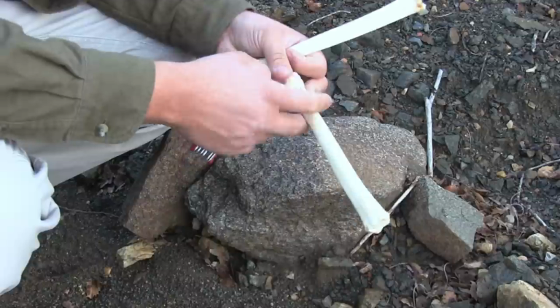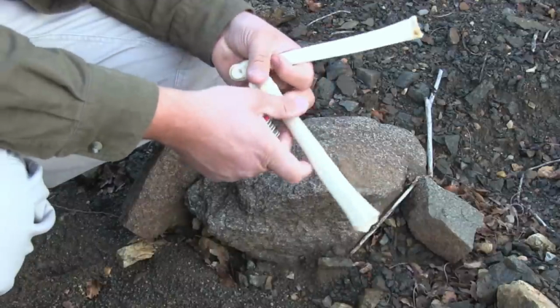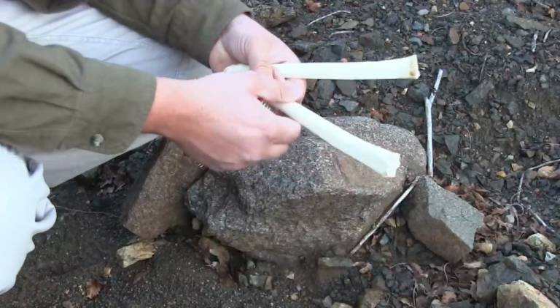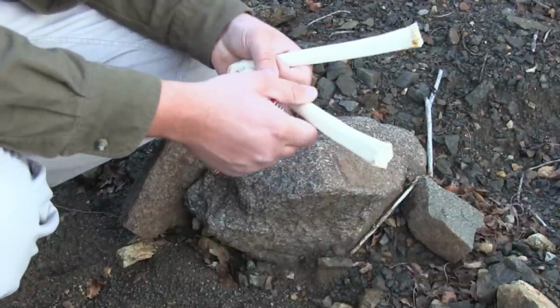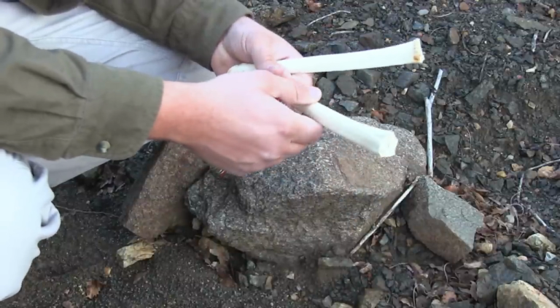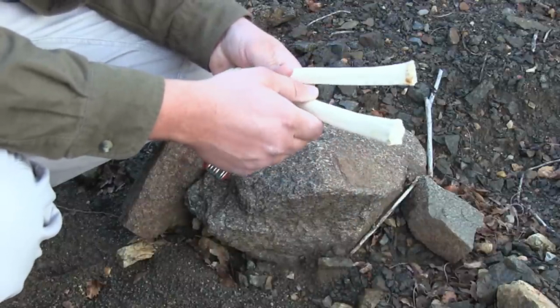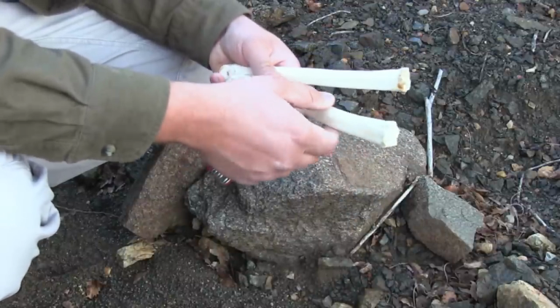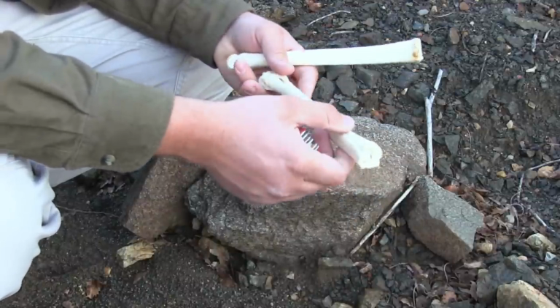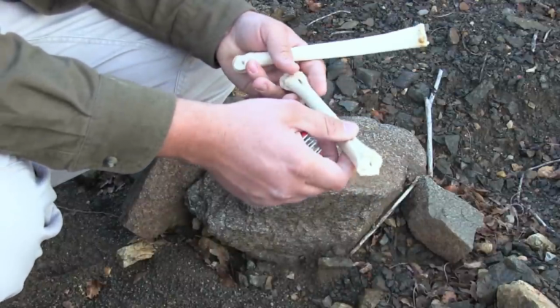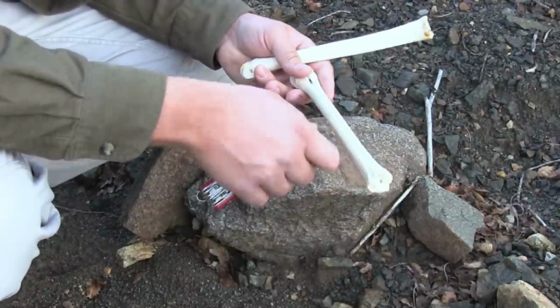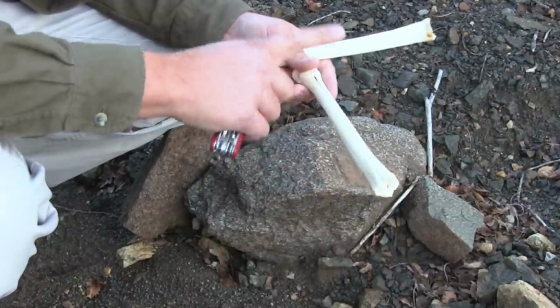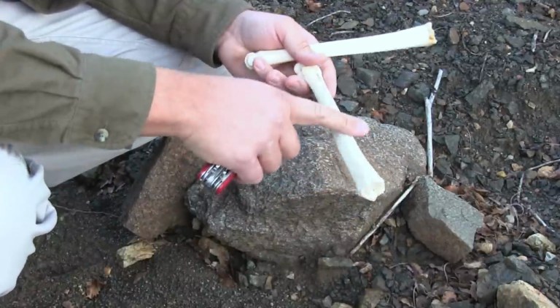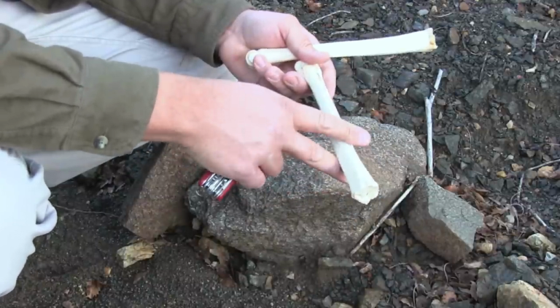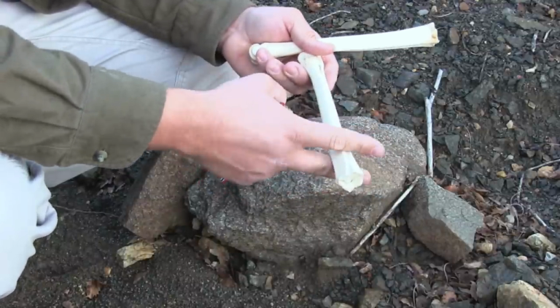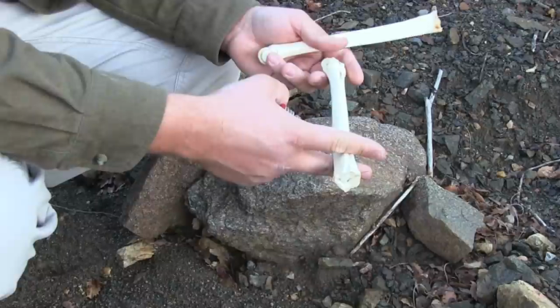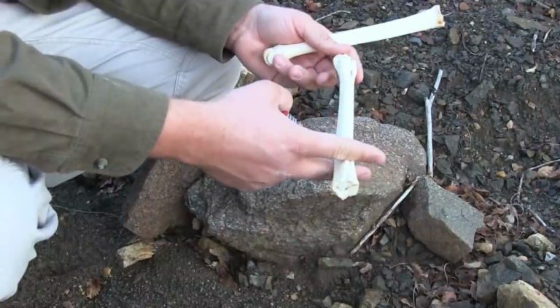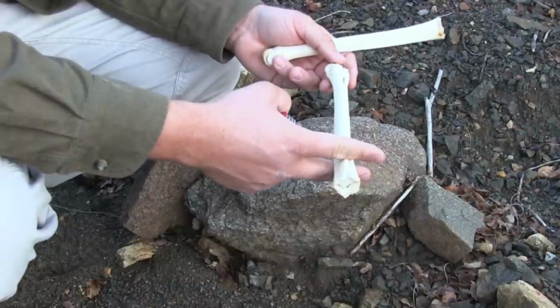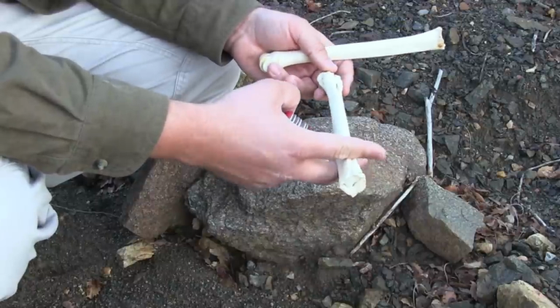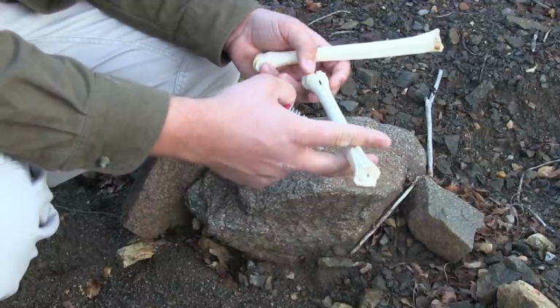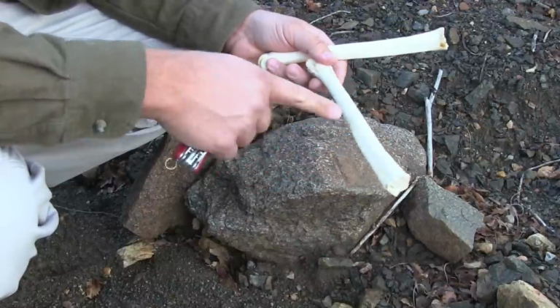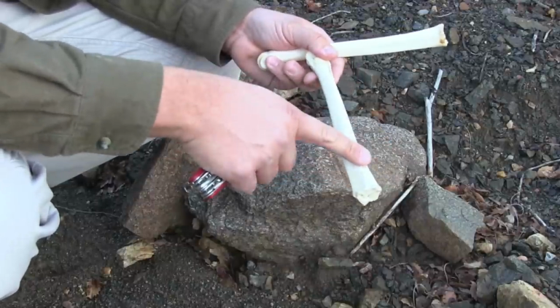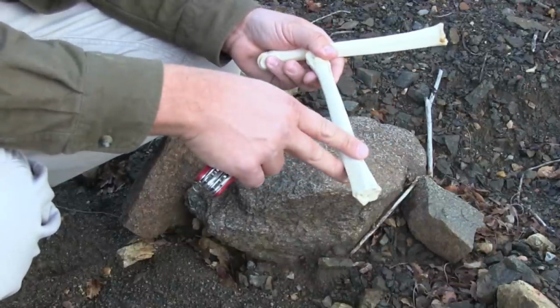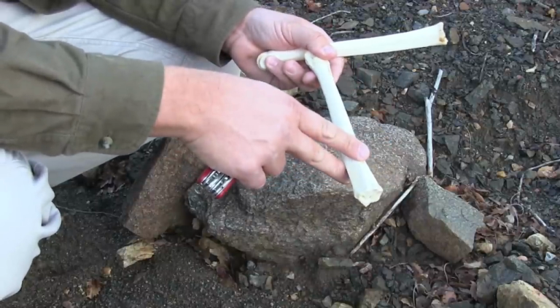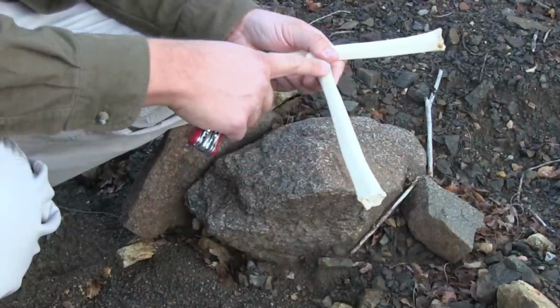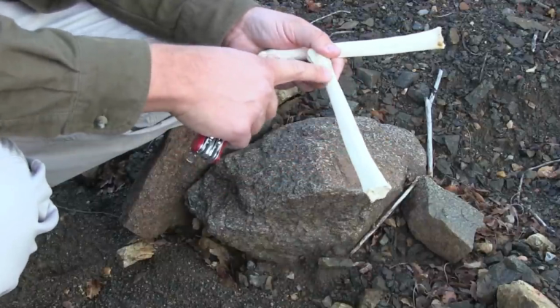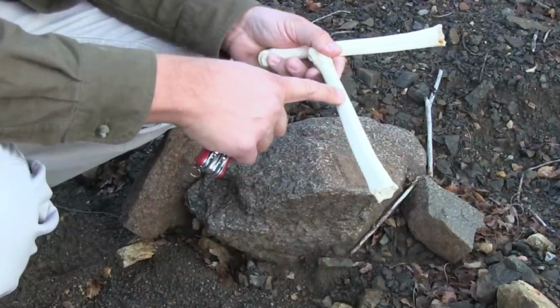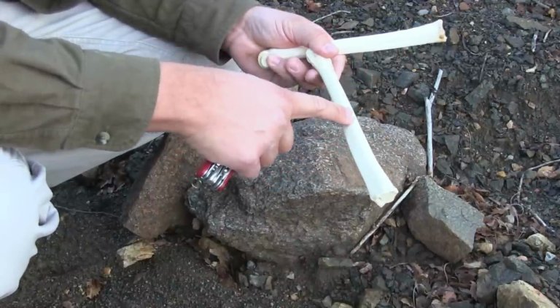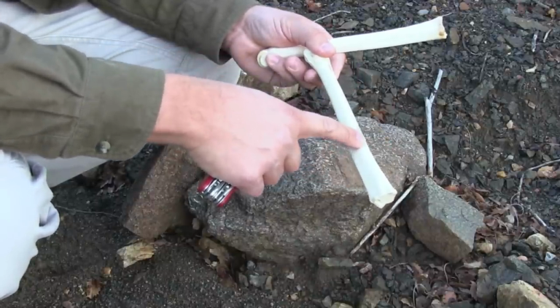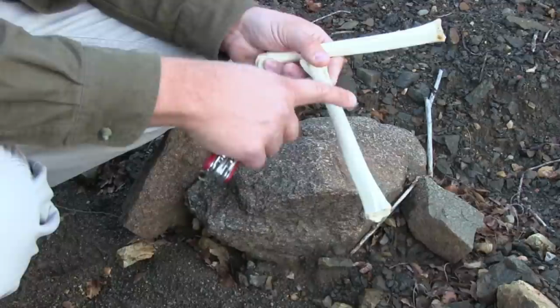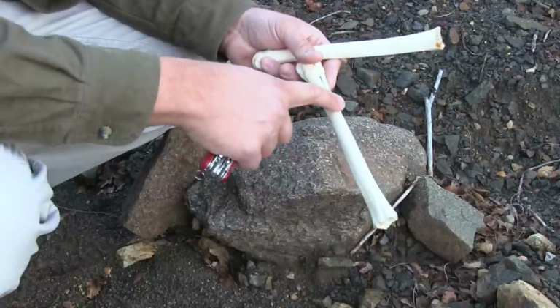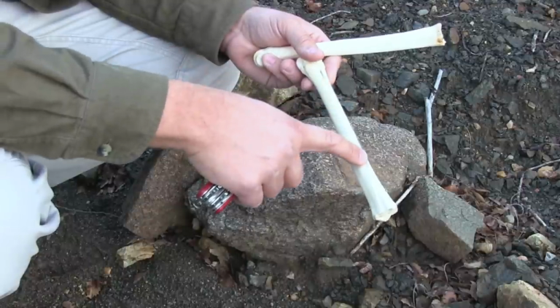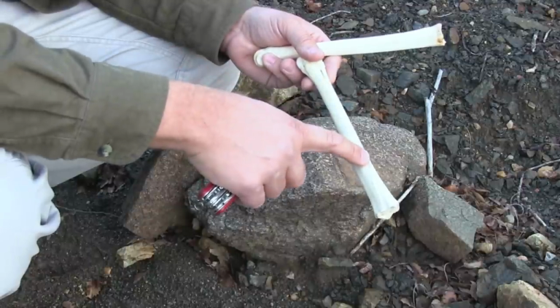The first thing I want to do when making my bone awl is I want to measure this out. With this particular one, I'm going to make a longer awl, and that means I'm going to have to cut farther down because I'm also going to taper this down into a point.